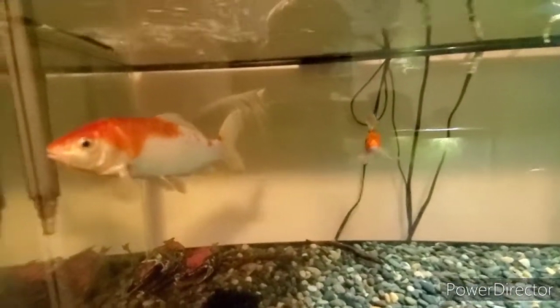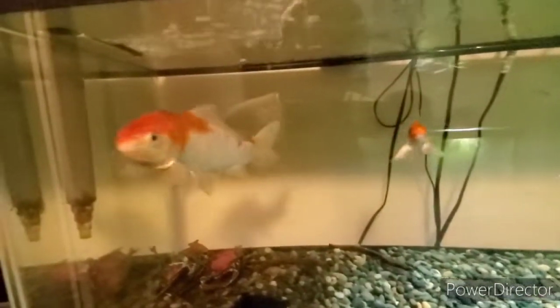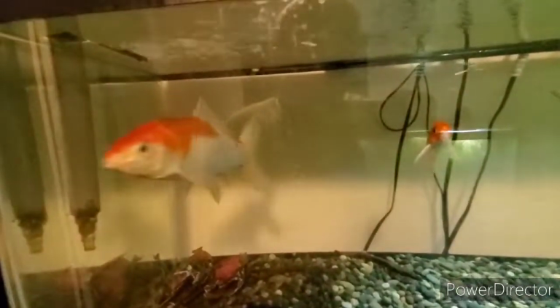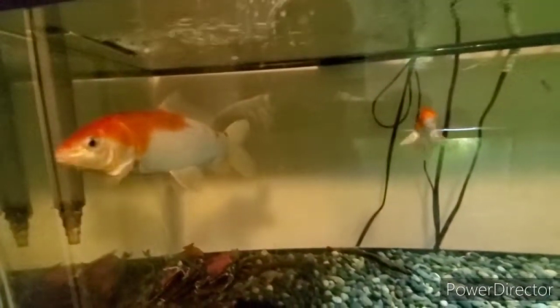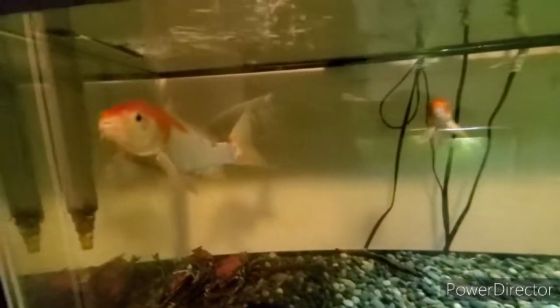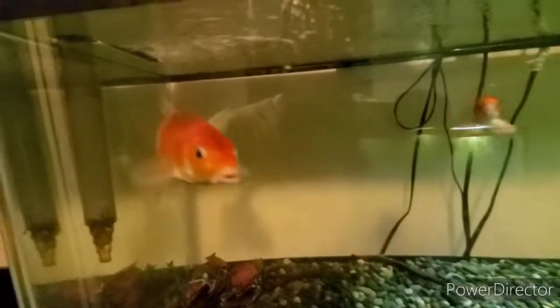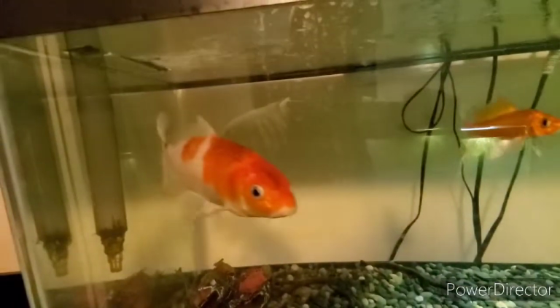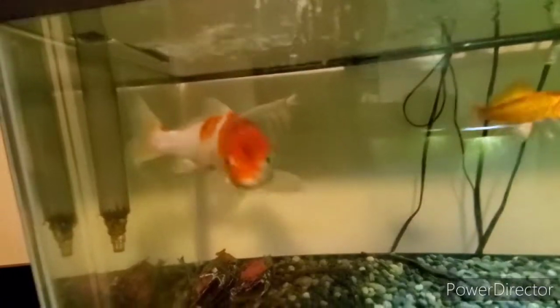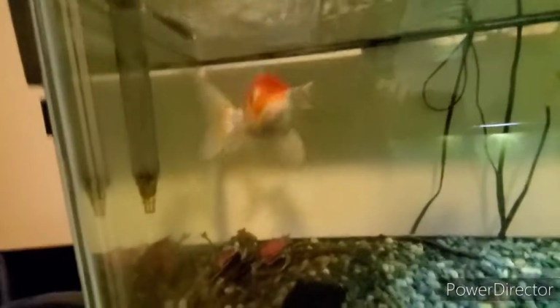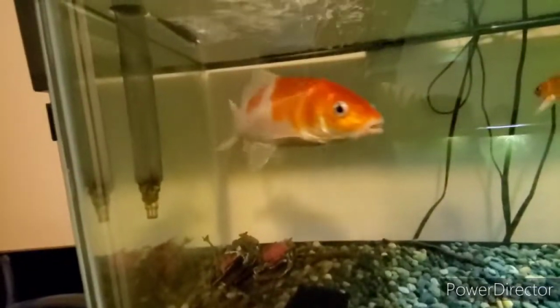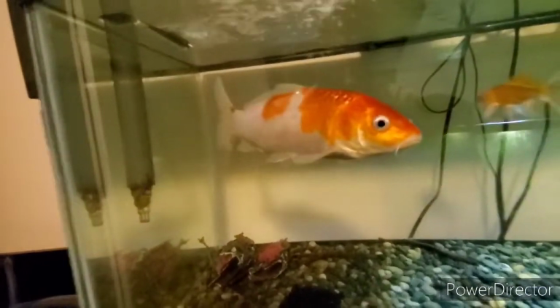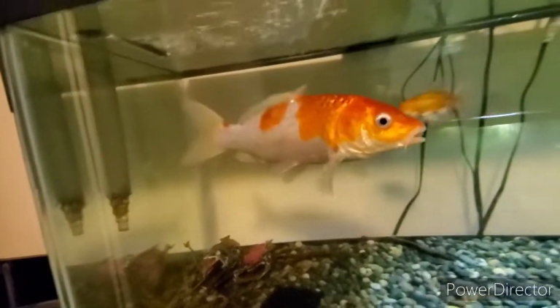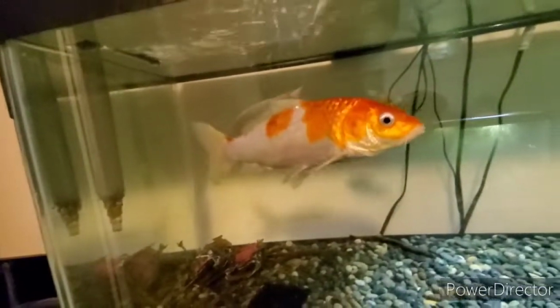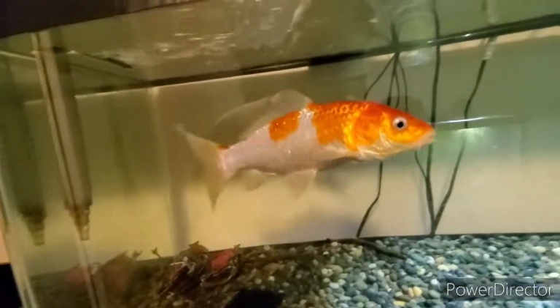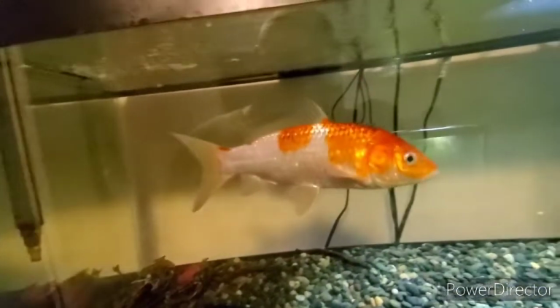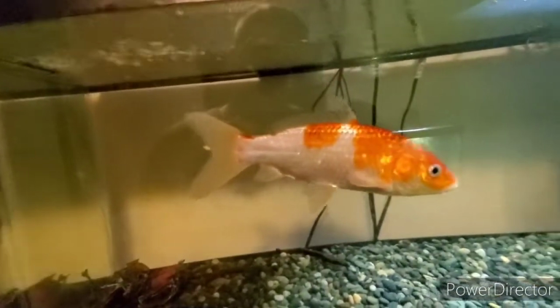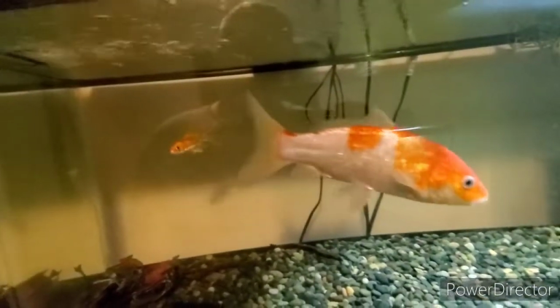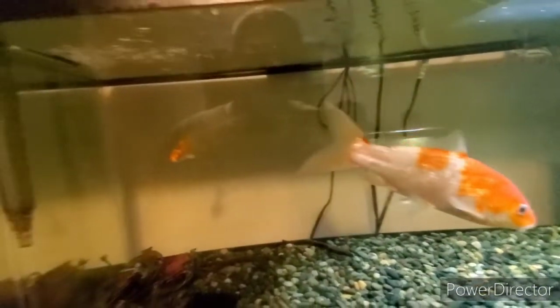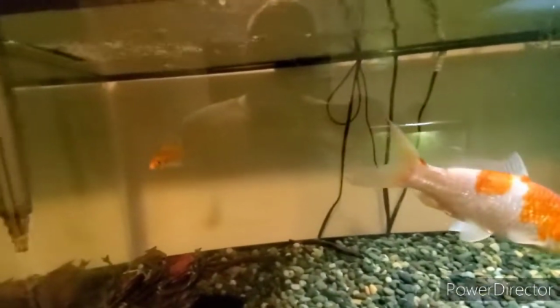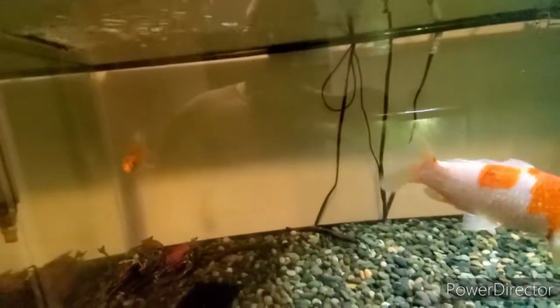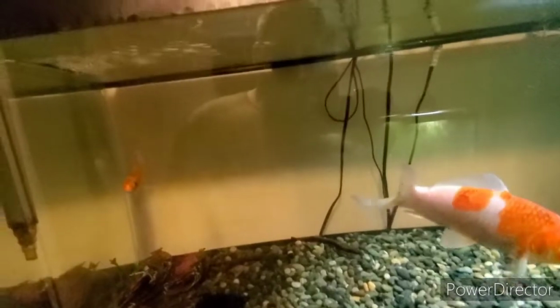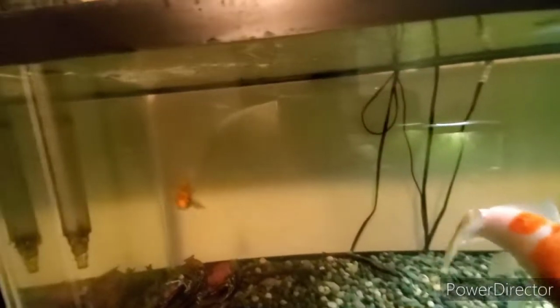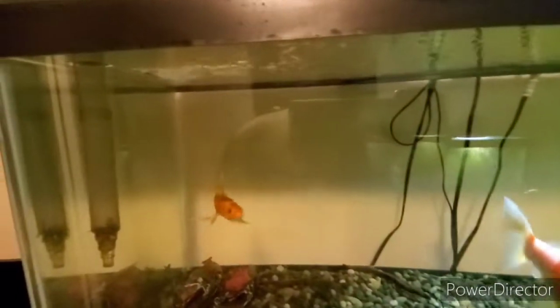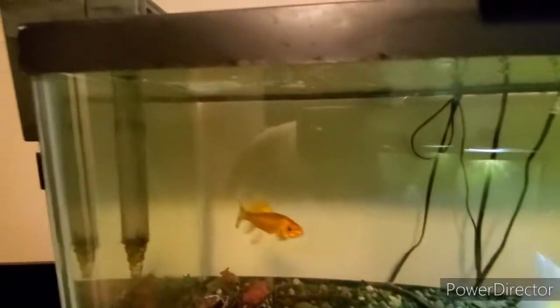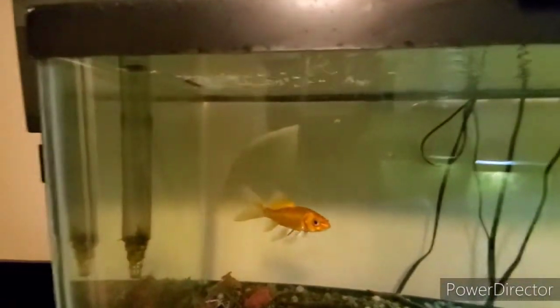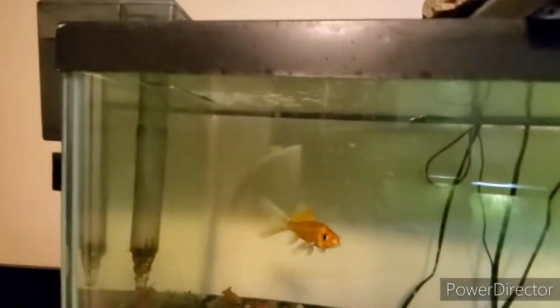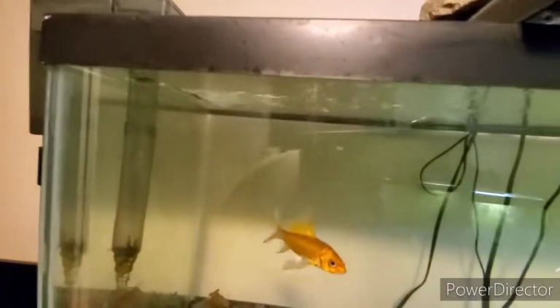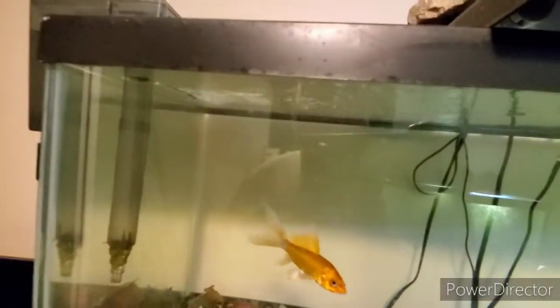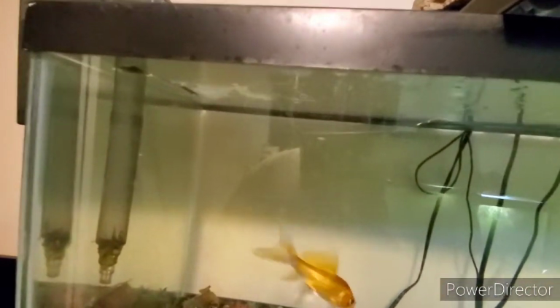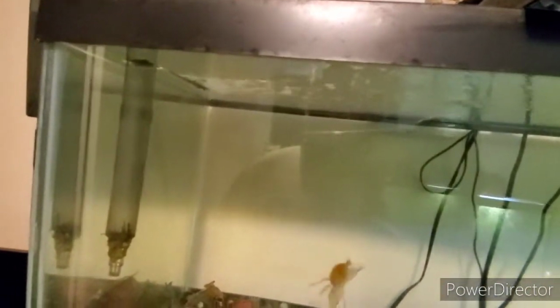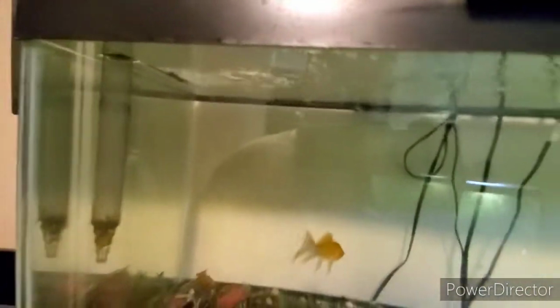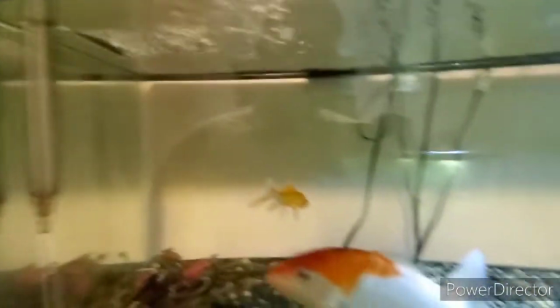These koi definitely enjoy the amount of flow that this filter puts out. Especially the little guy — I actually see him up there swimming against the current right below where it's splashing in all the time.